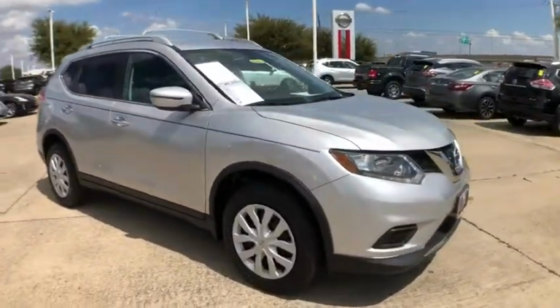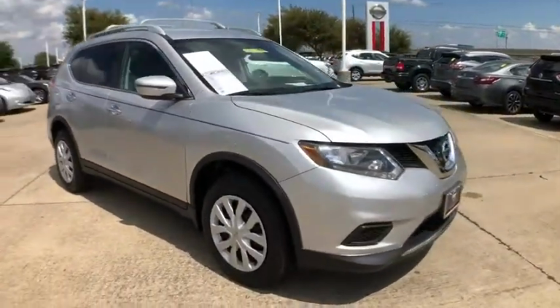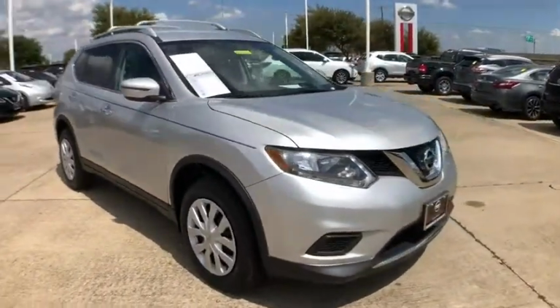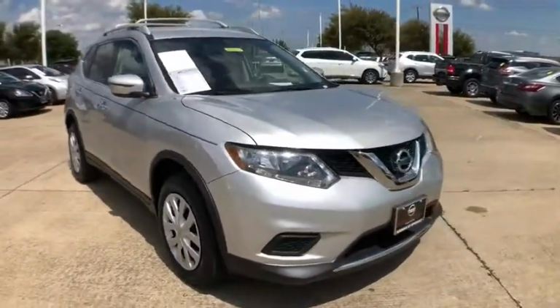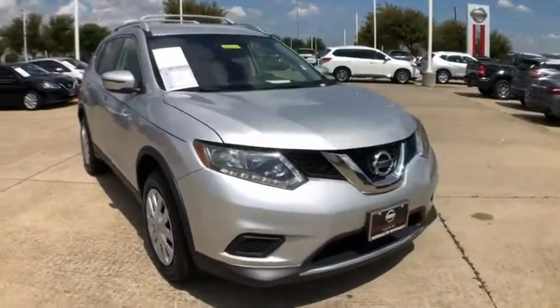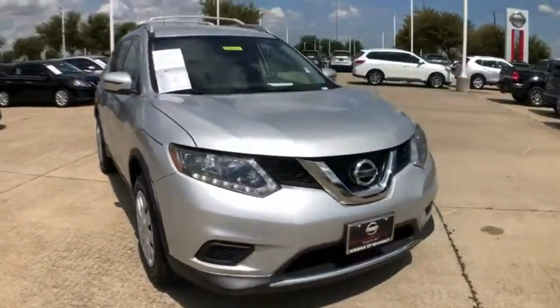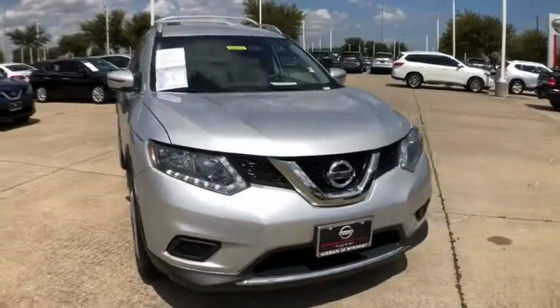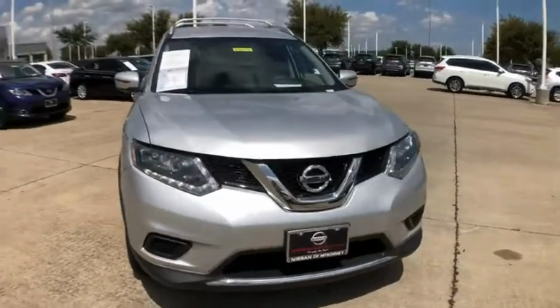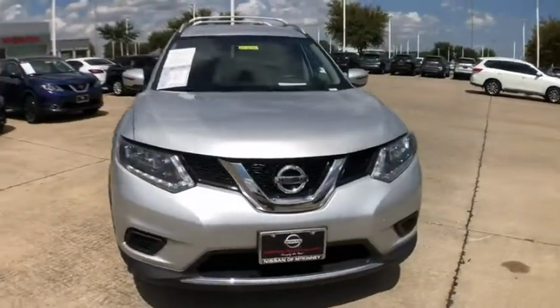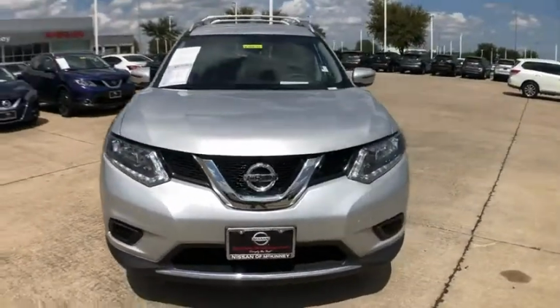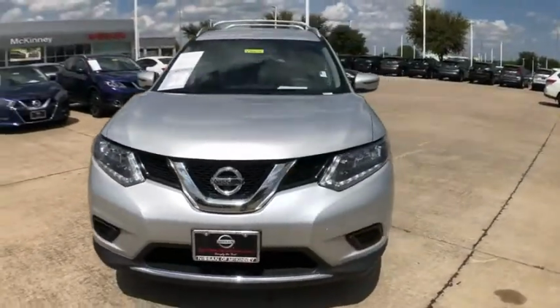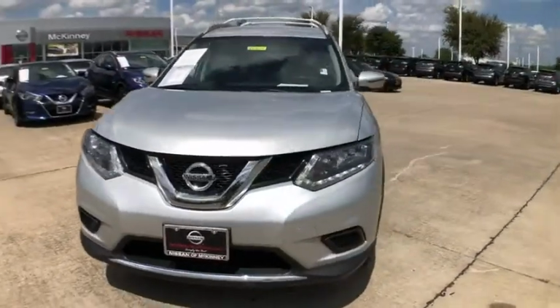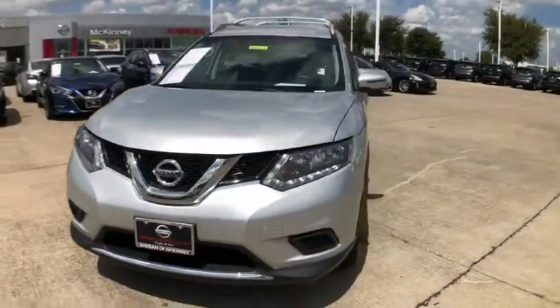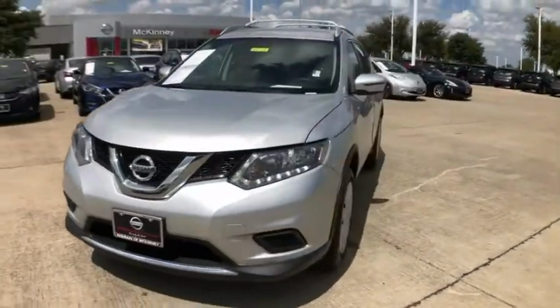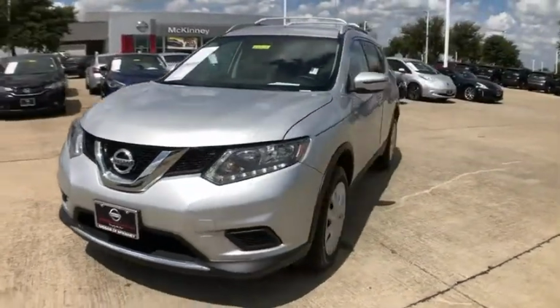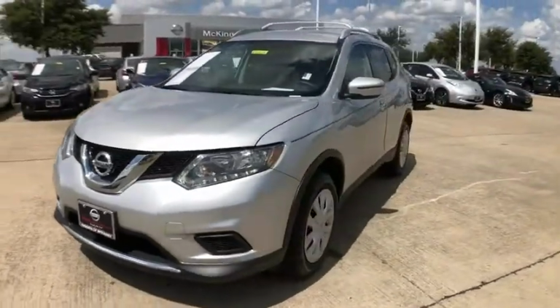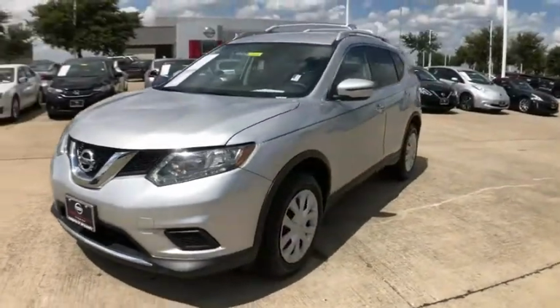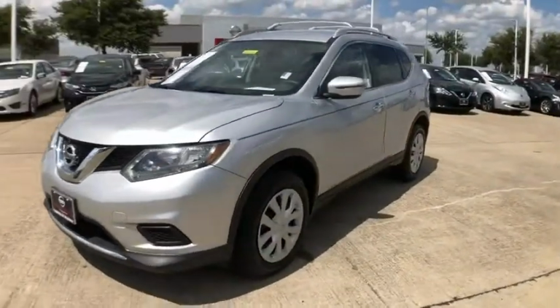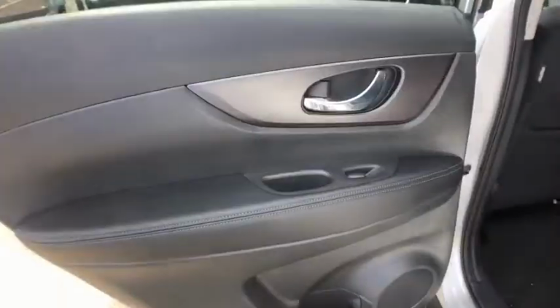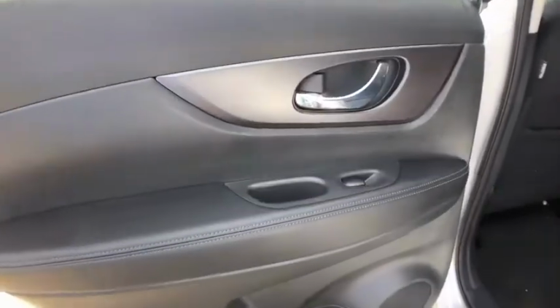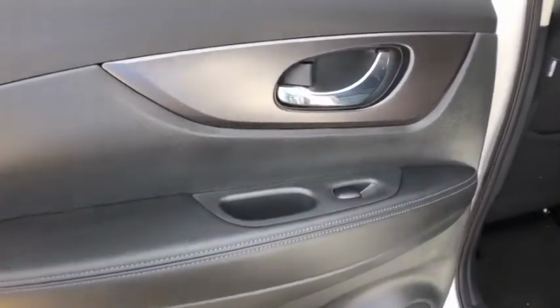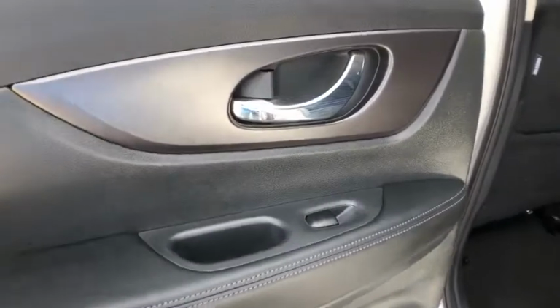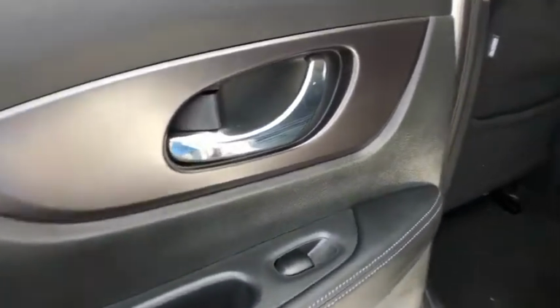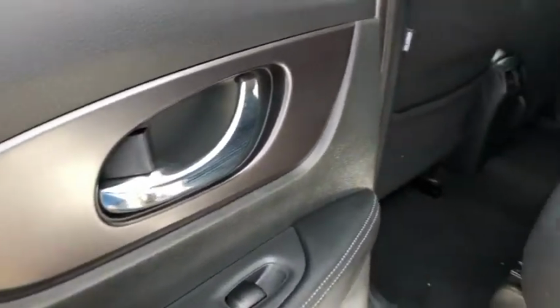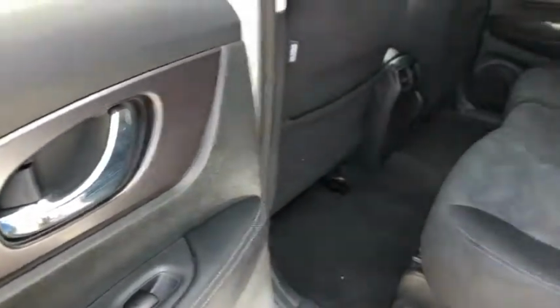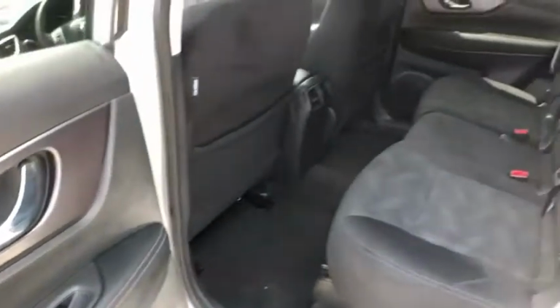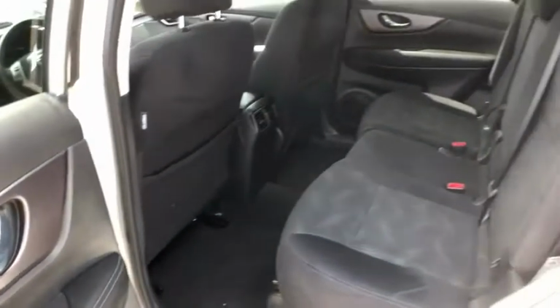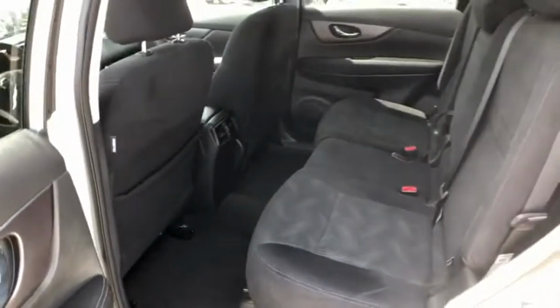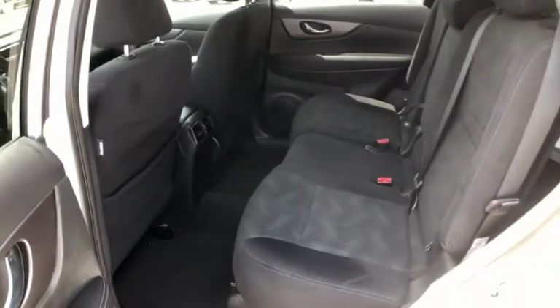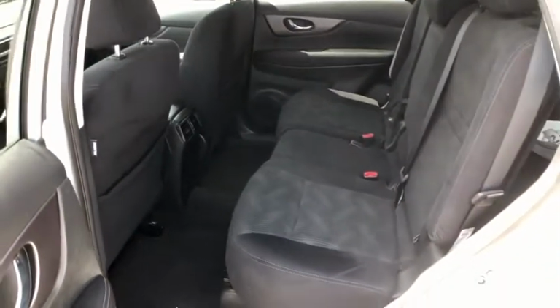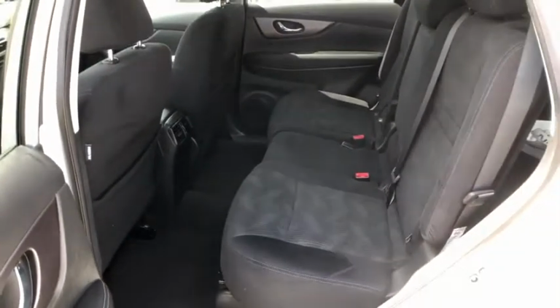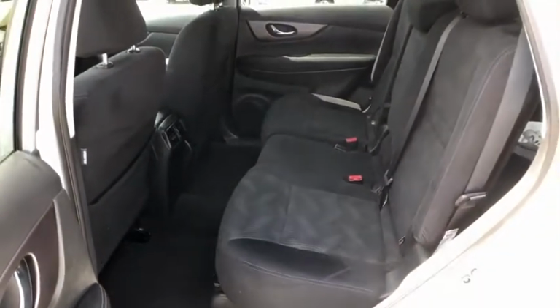This vehicle has less than 9,000 miles. Here are some of this vehicle's great options: backup camera, traction control, dual airbags, power steering, four-wheel disc brakes.